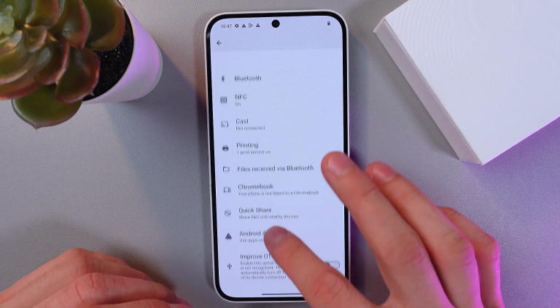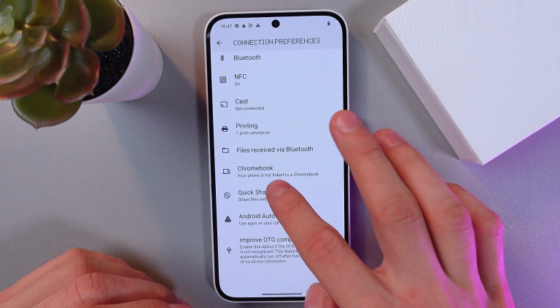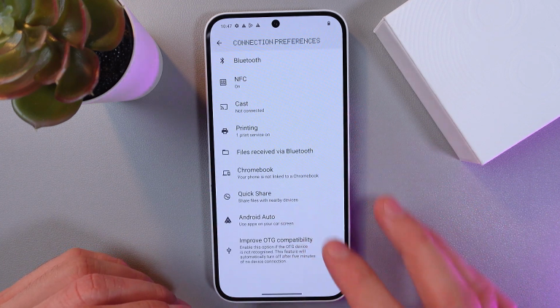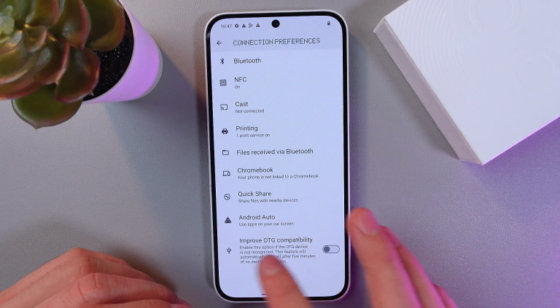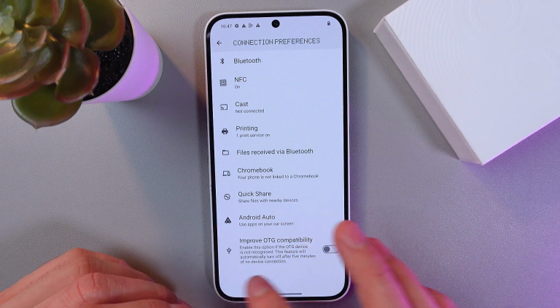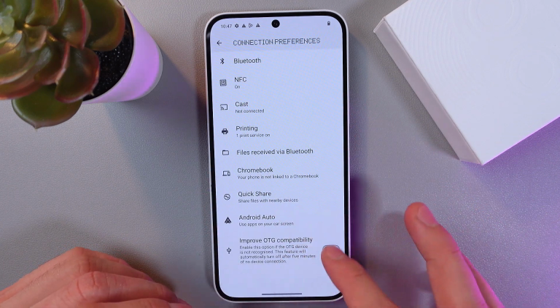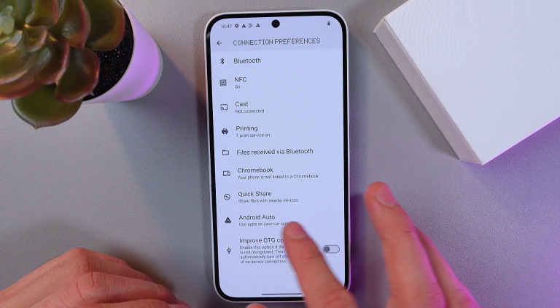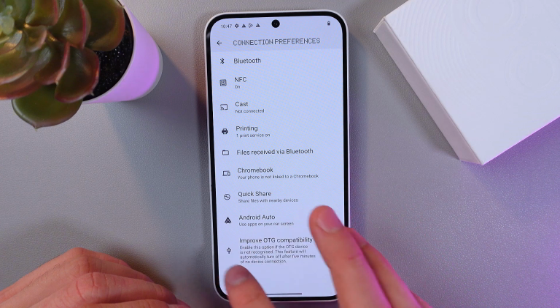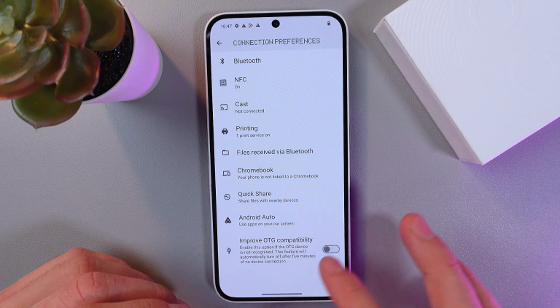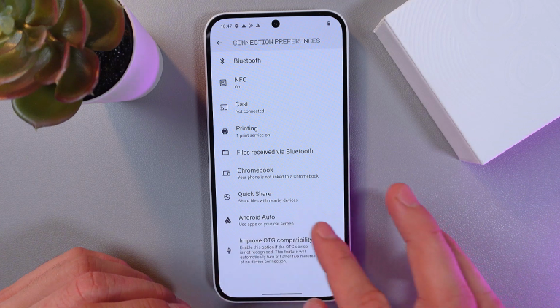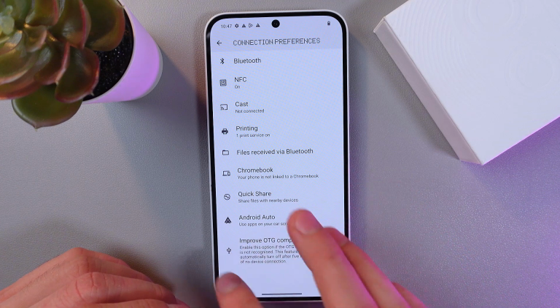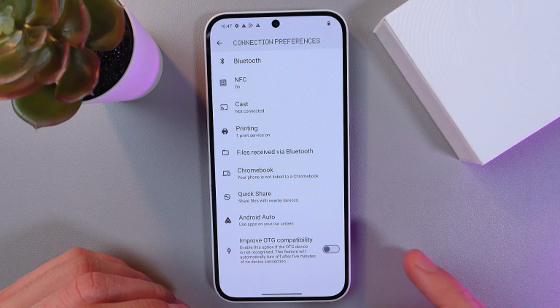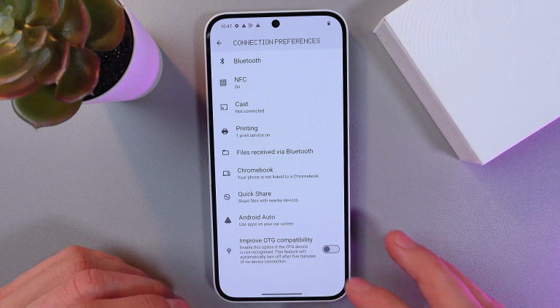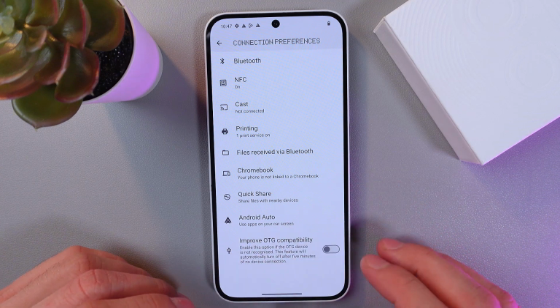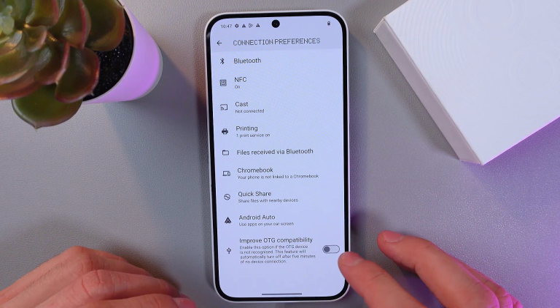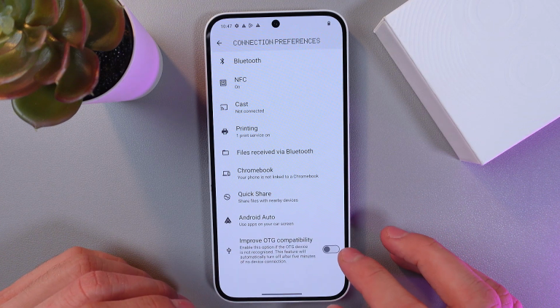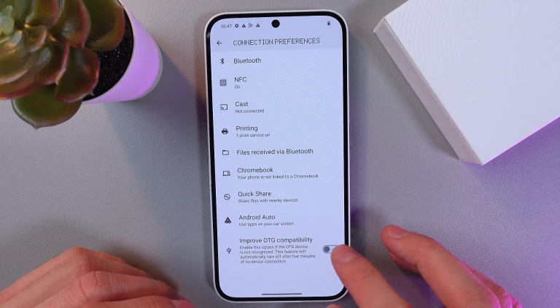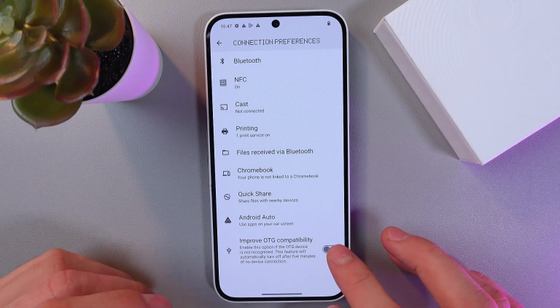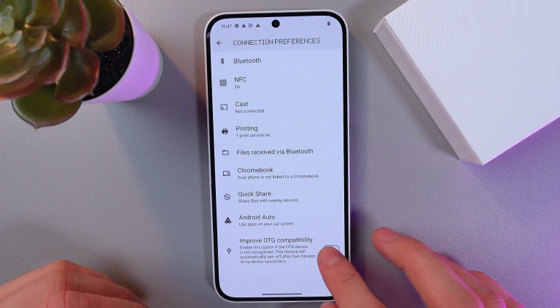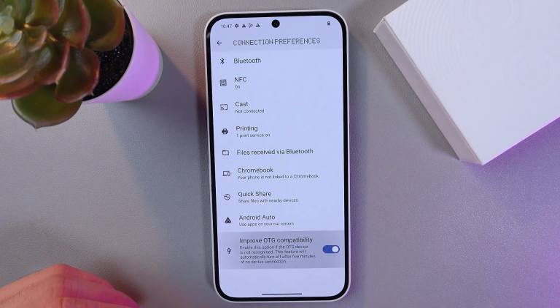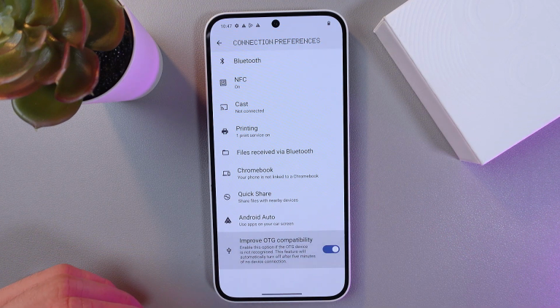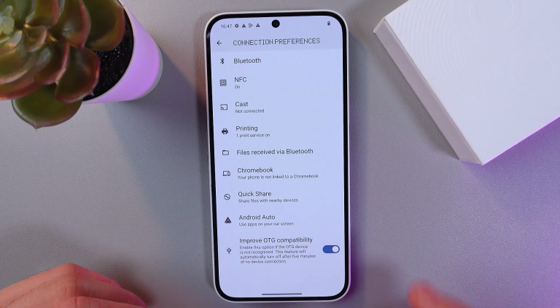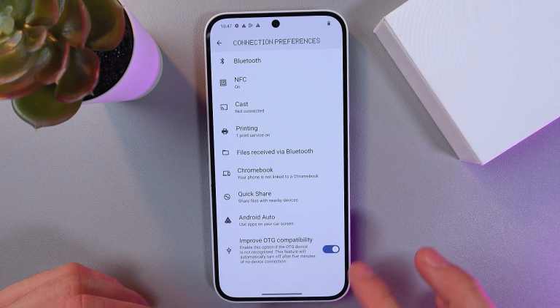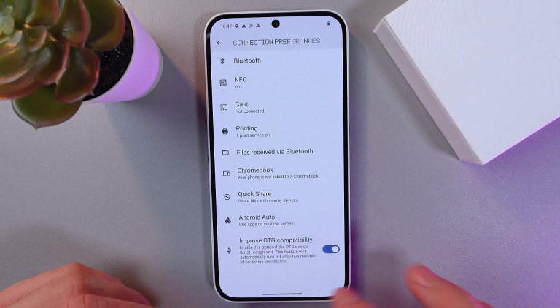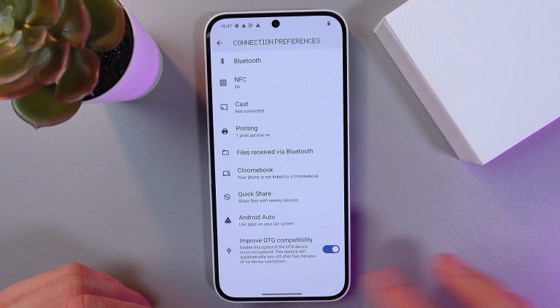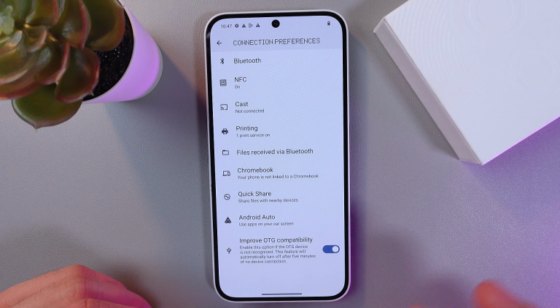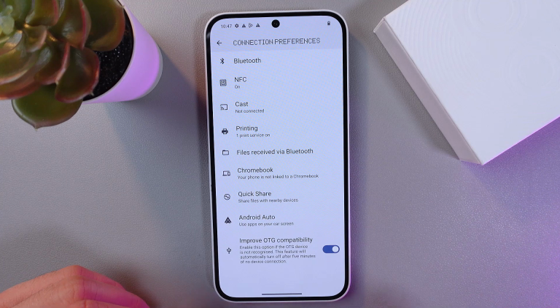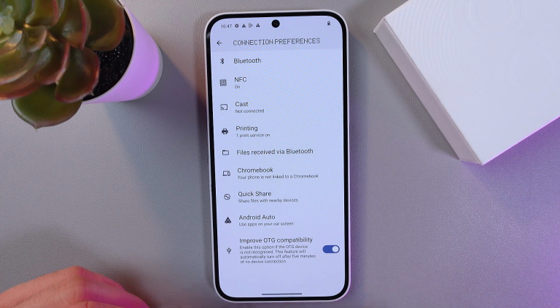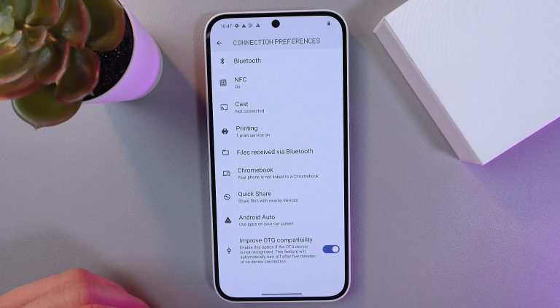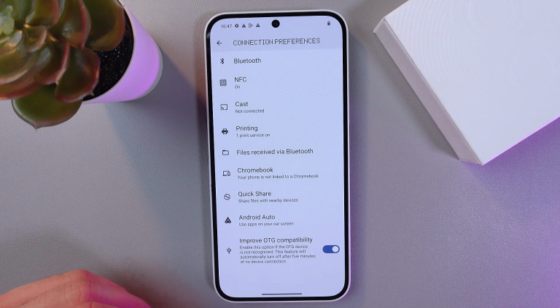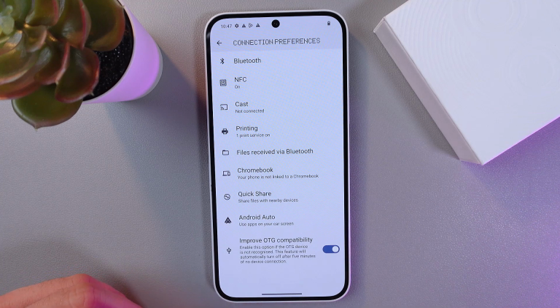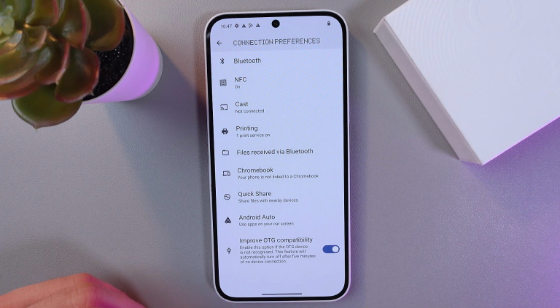Here, find the OTG compatibility option. Enable it by clicking on the switch. Now it's on.